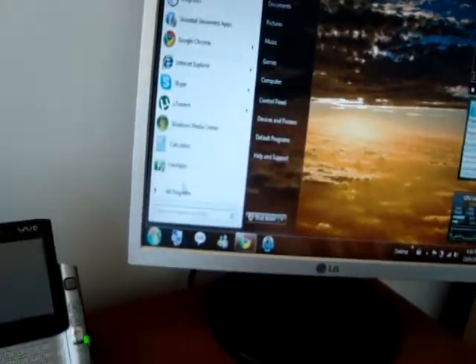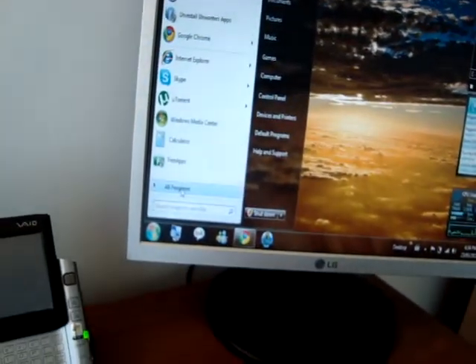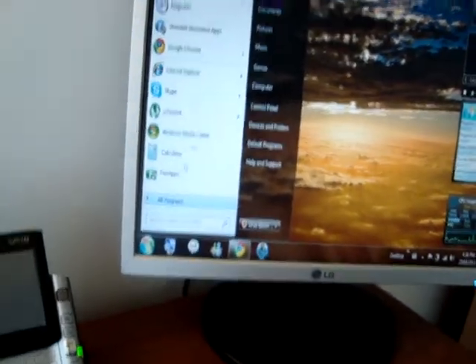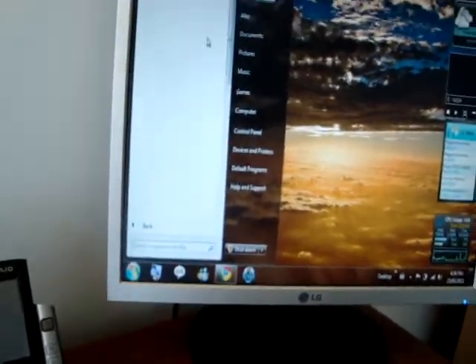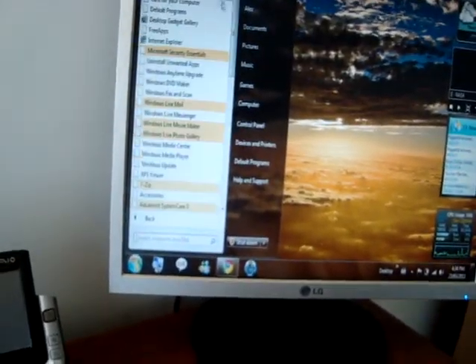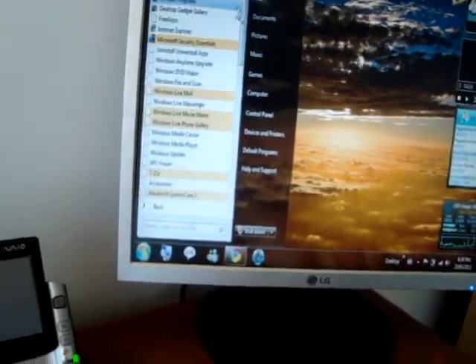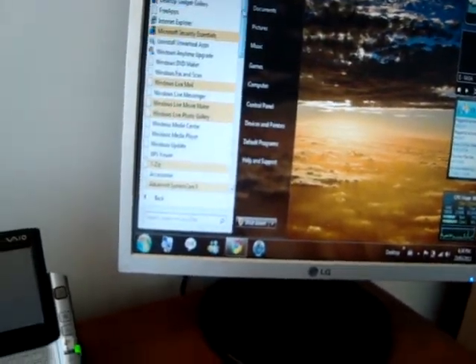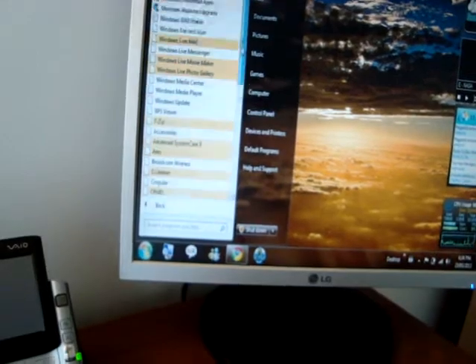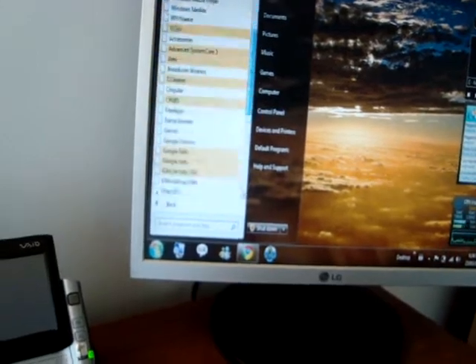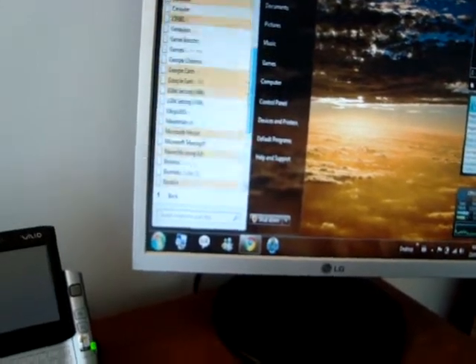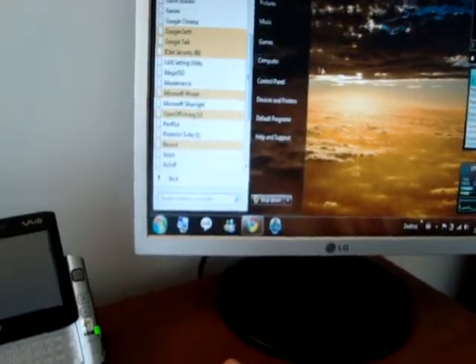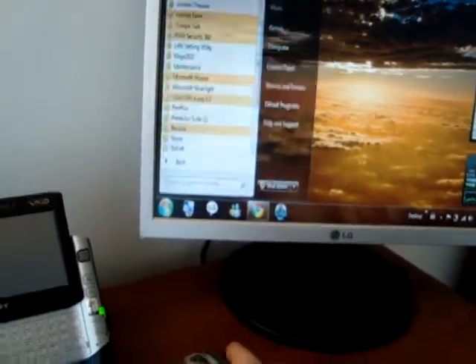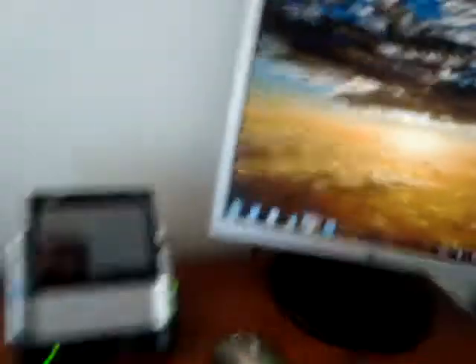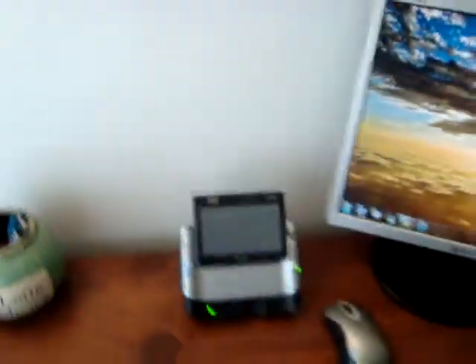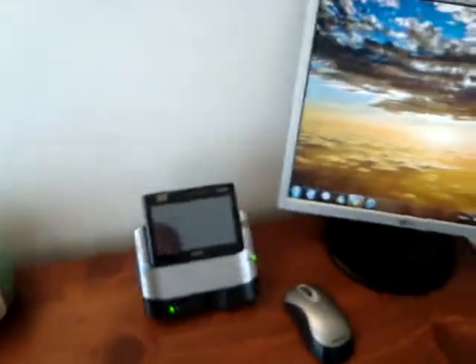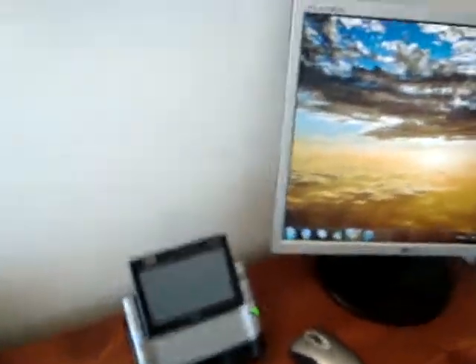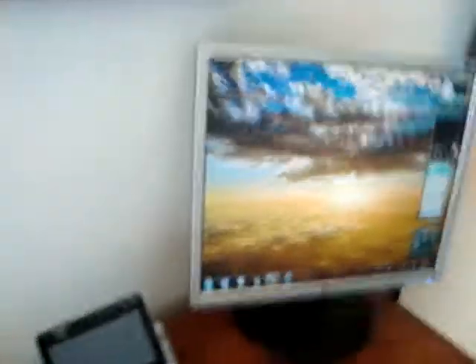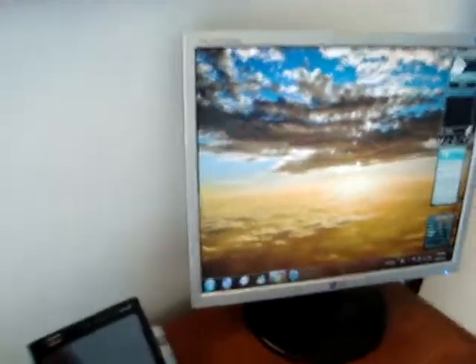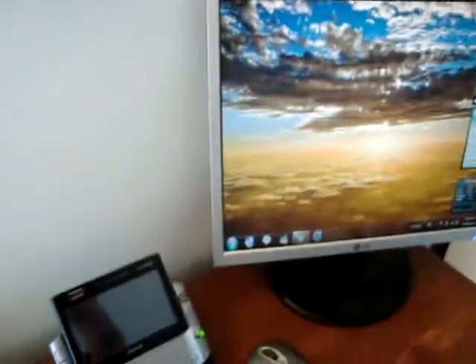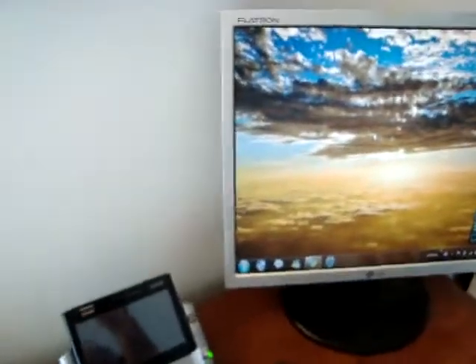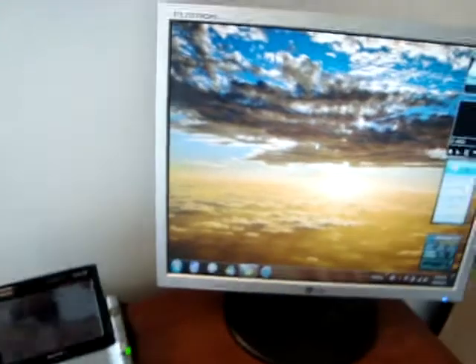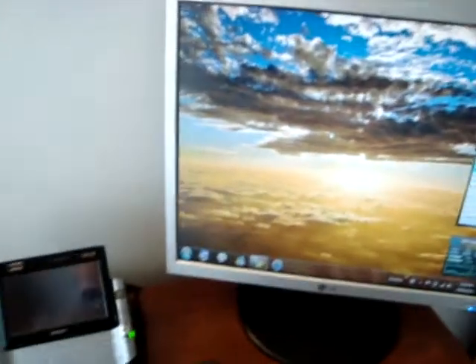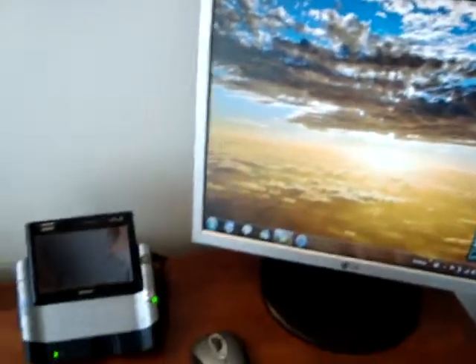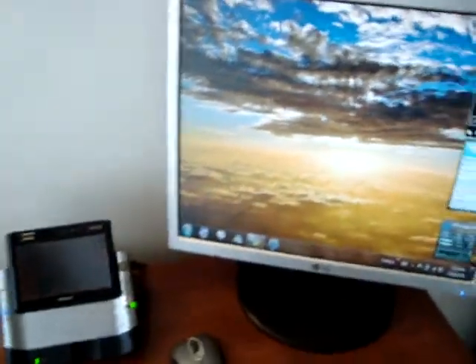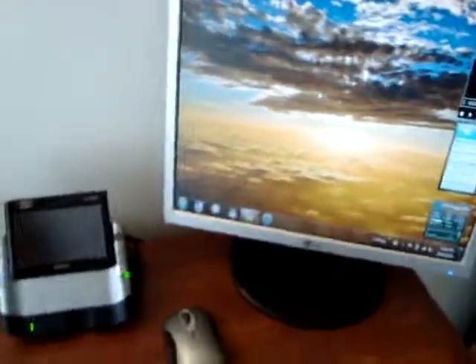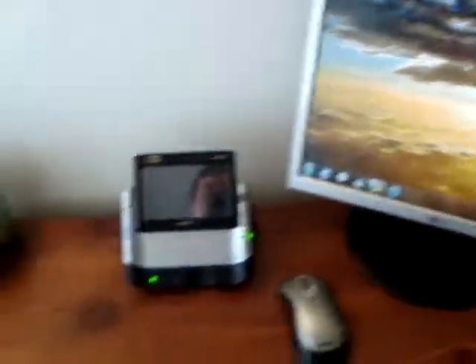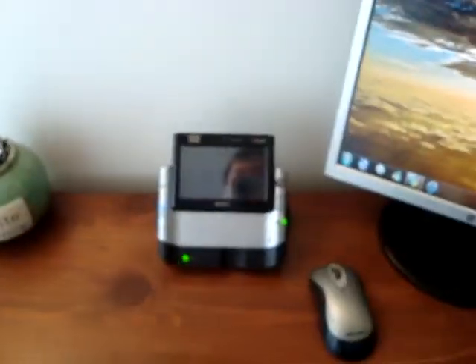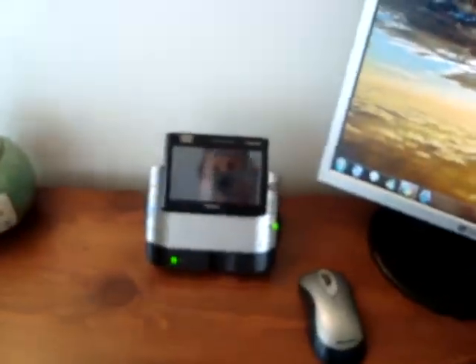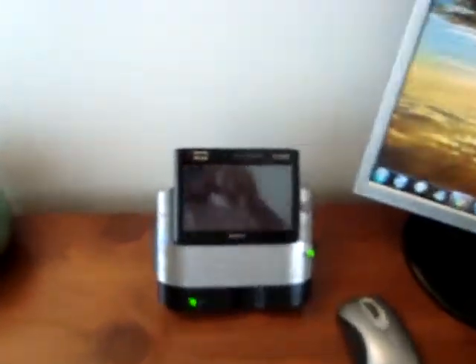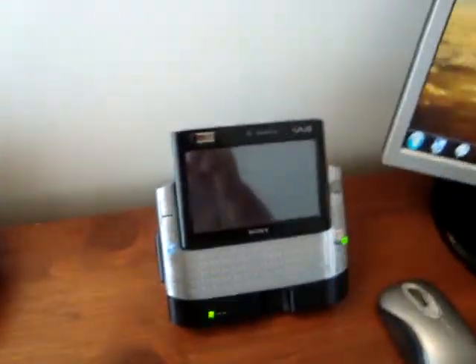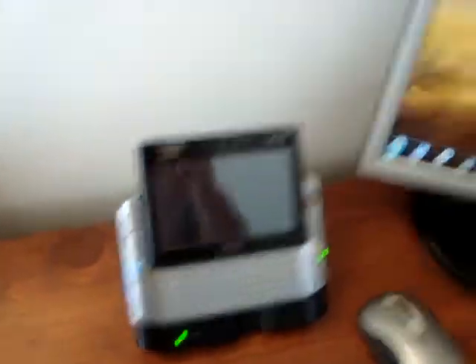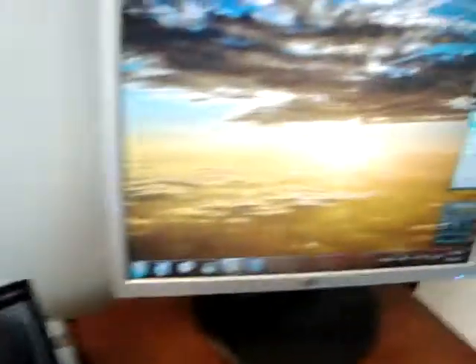It's quite a powerful device. You've got a significant amount of programs you can install. It's got a 40GB hard drive, but it's actually quite capable. For the price I'm asking, you do get quite a bit.